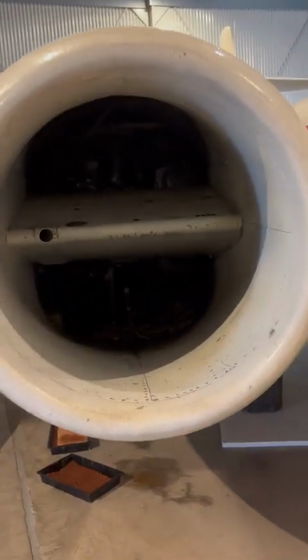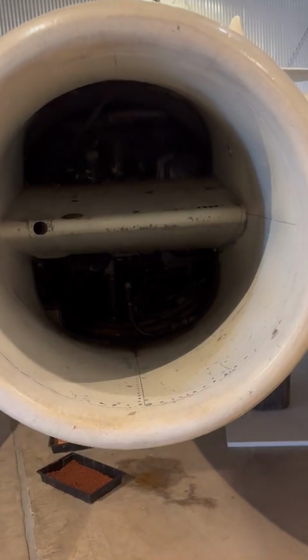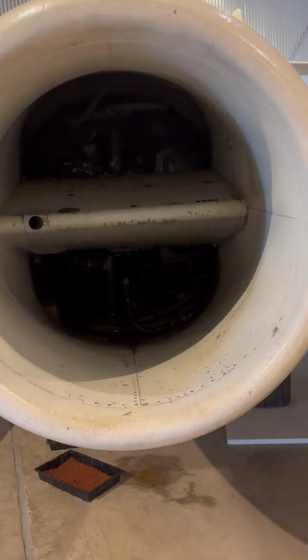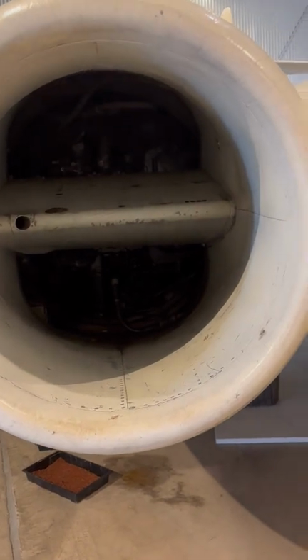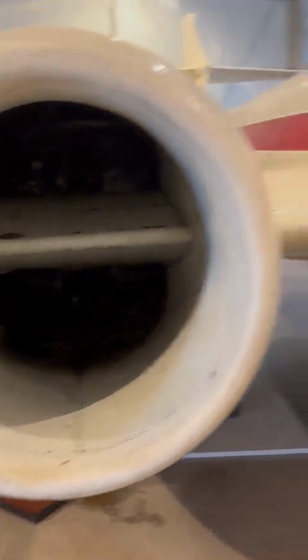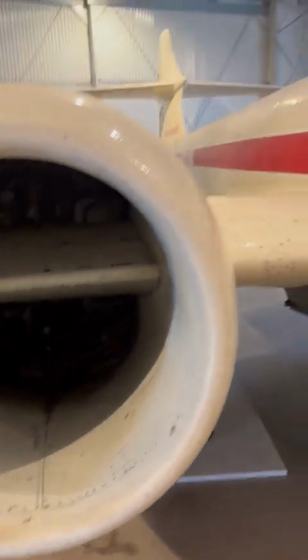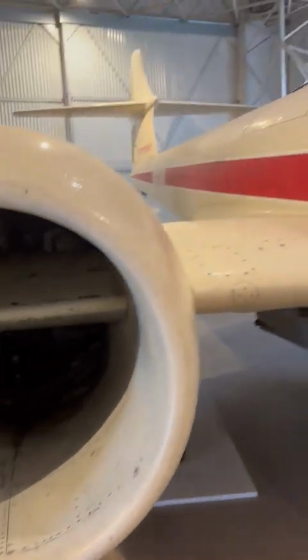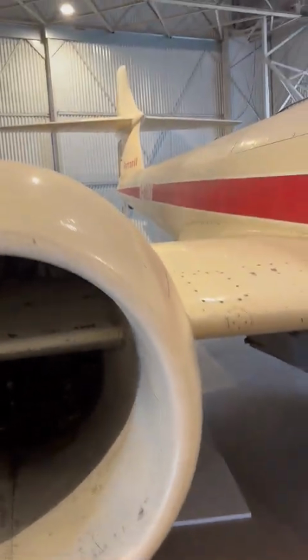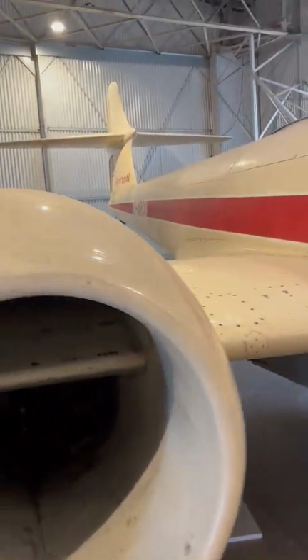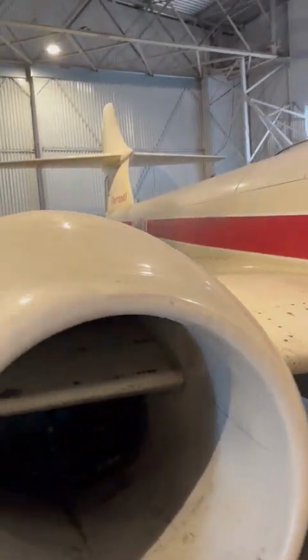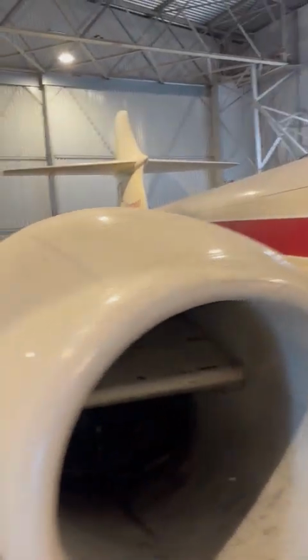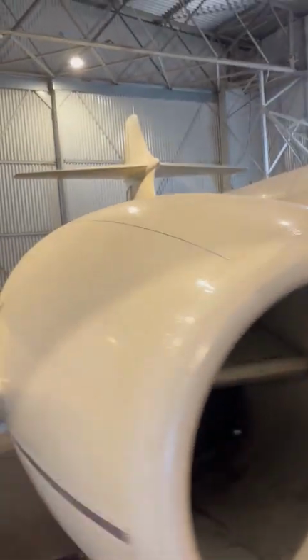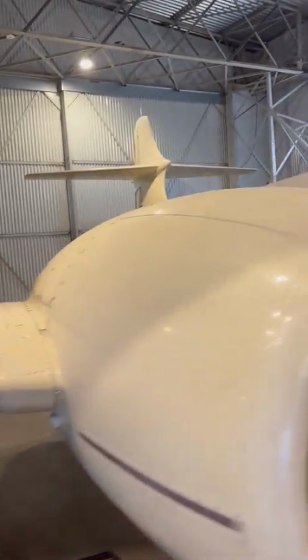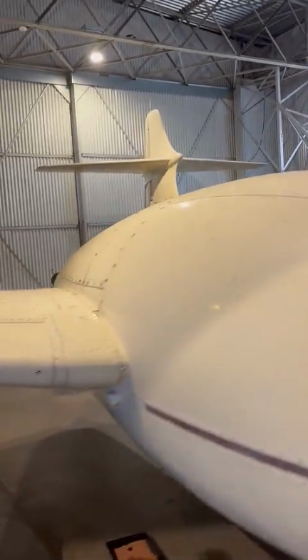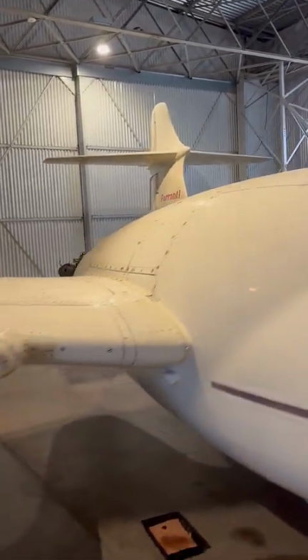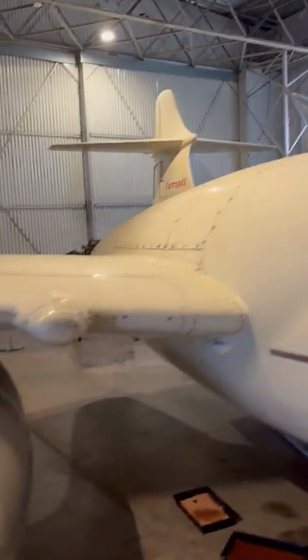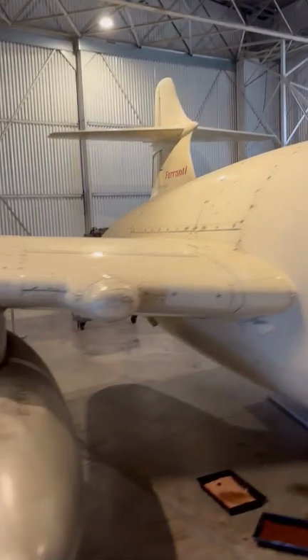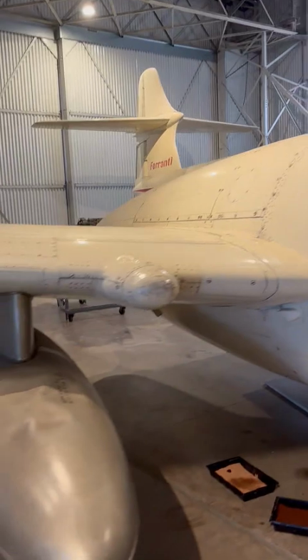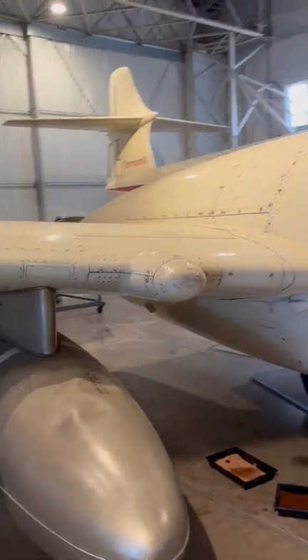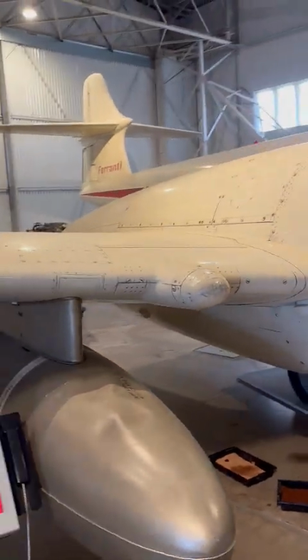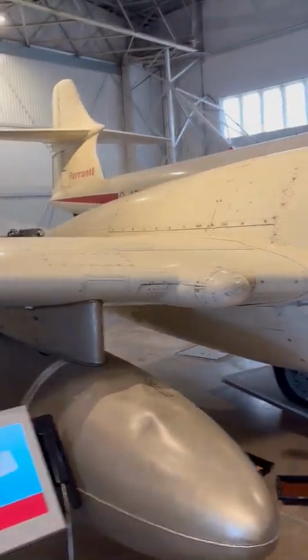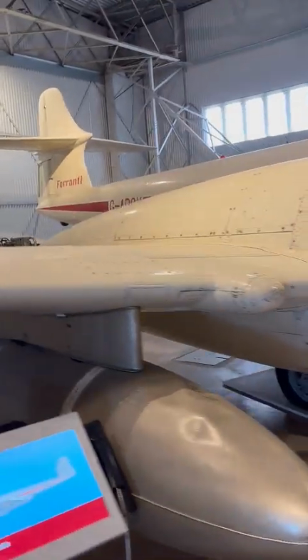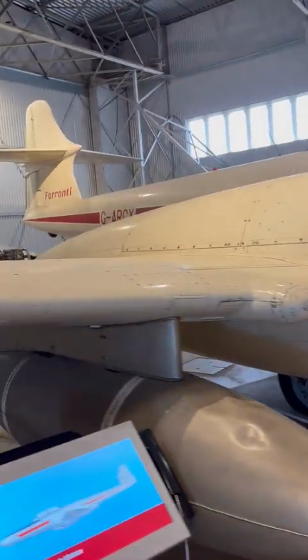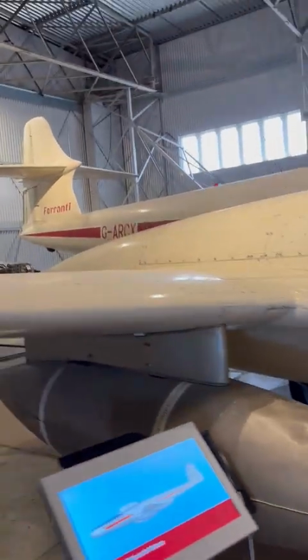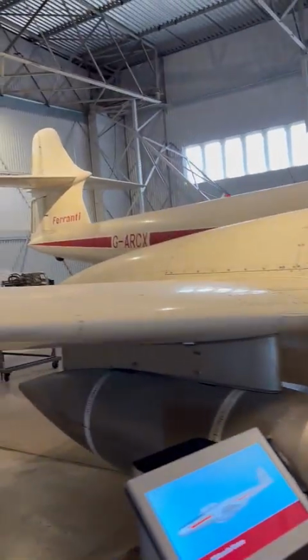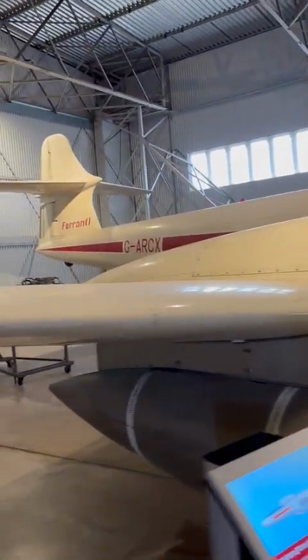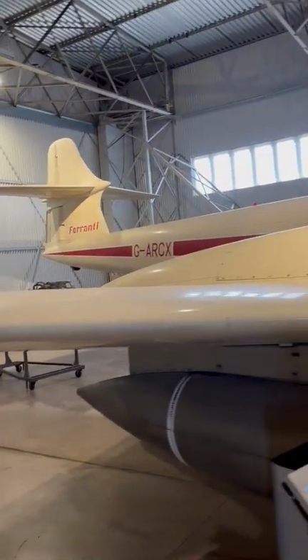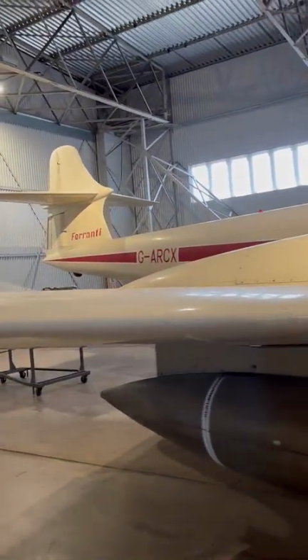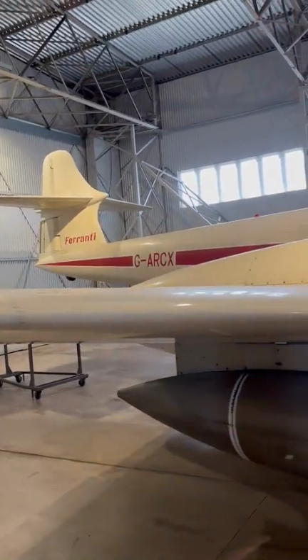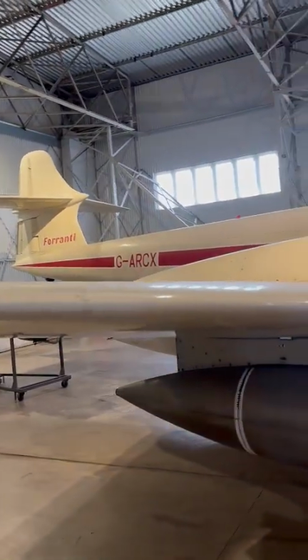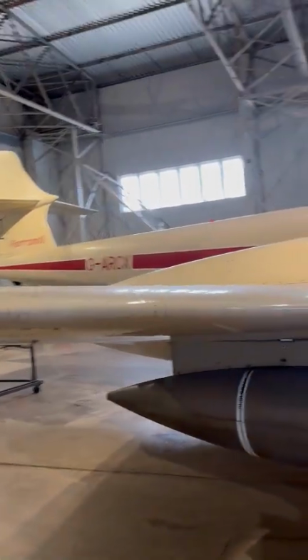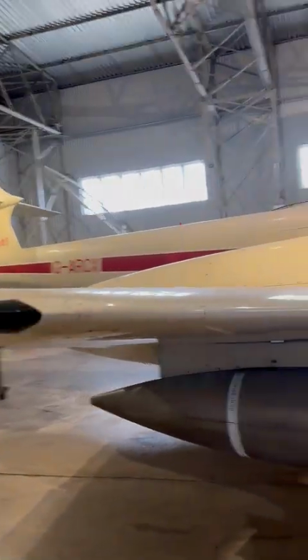The Ferranti flying unit, based at Edinburgh Airport, used it to test radar equipment and to transport company personnel. Imagine being ferried around in a Meteor - that's freaking awesome.